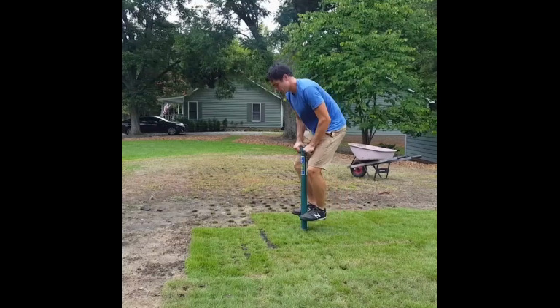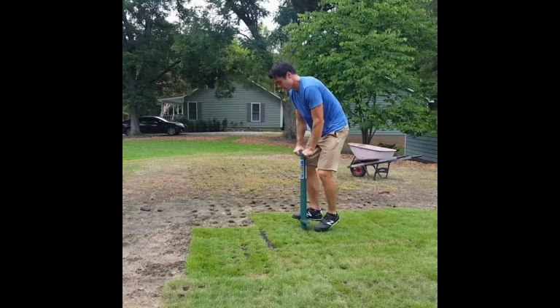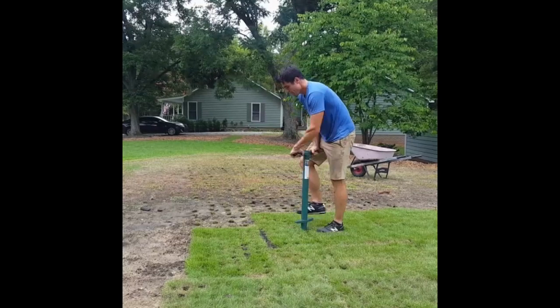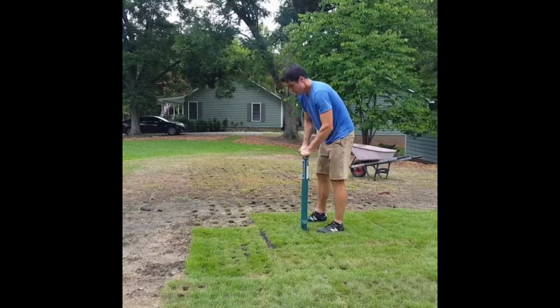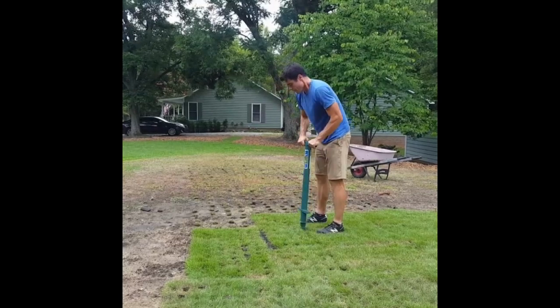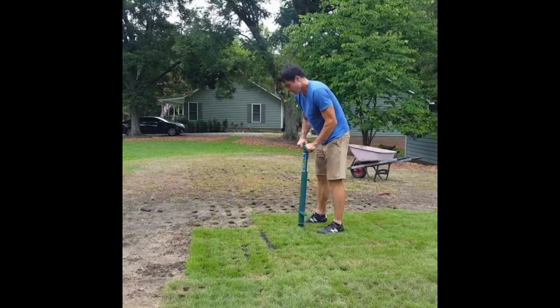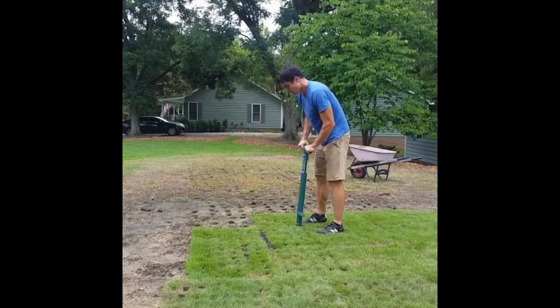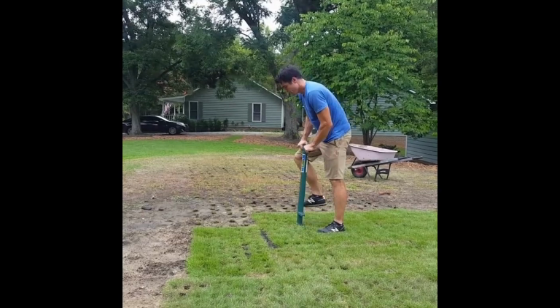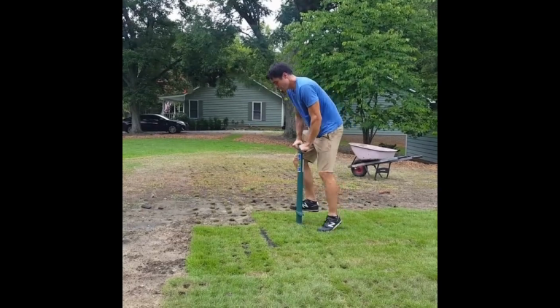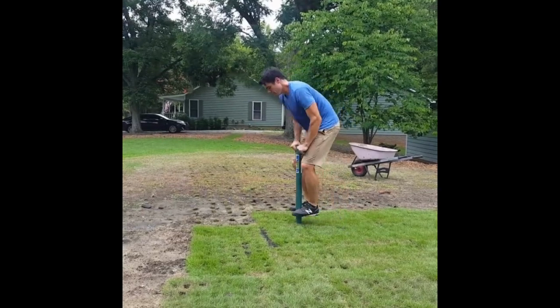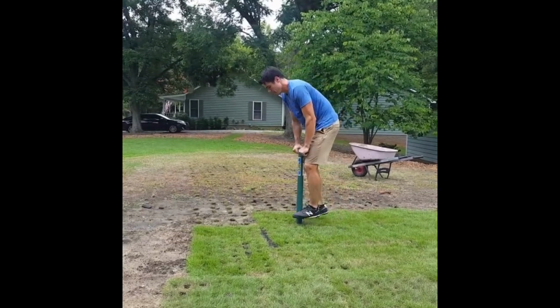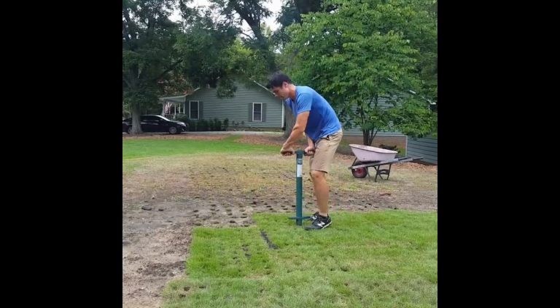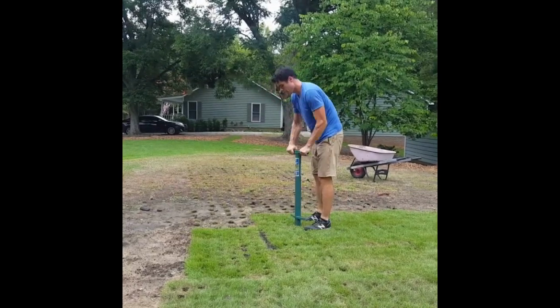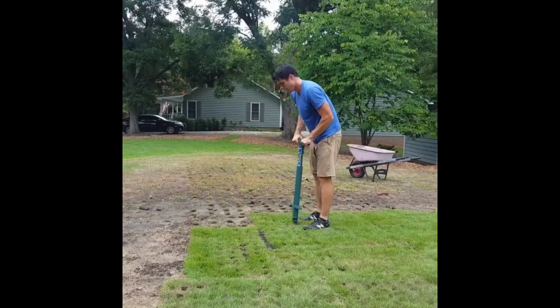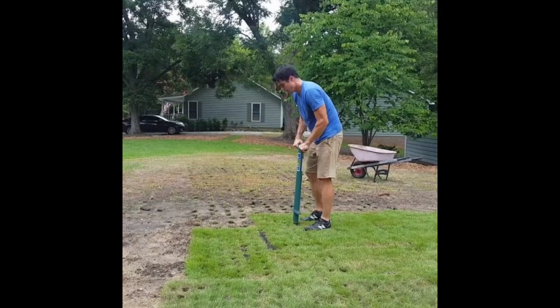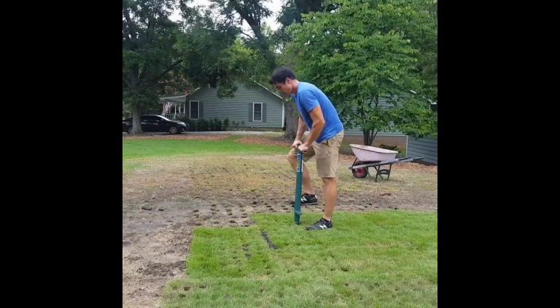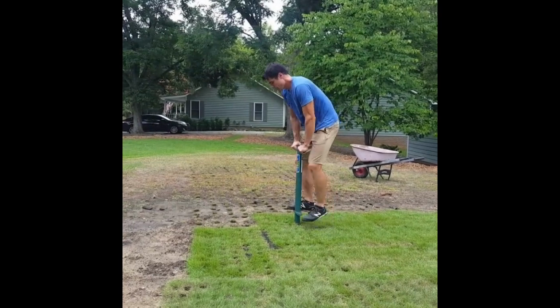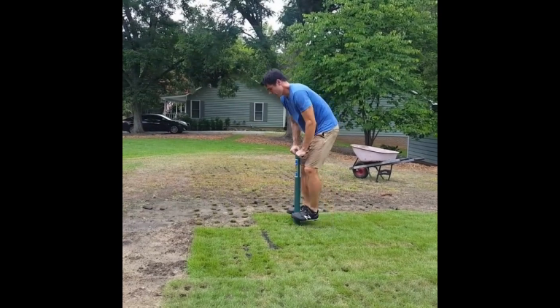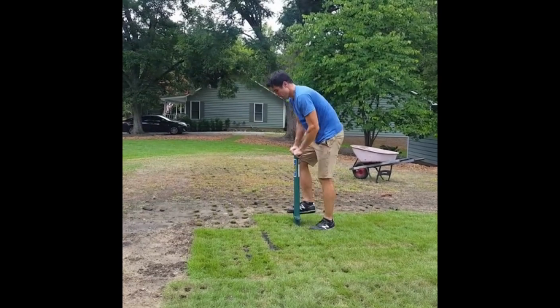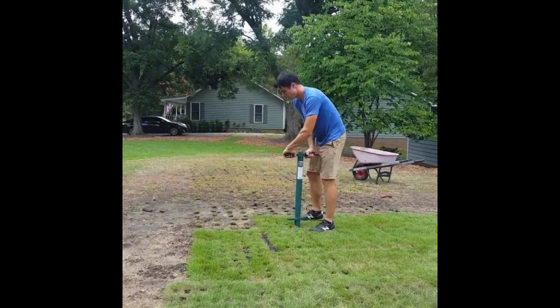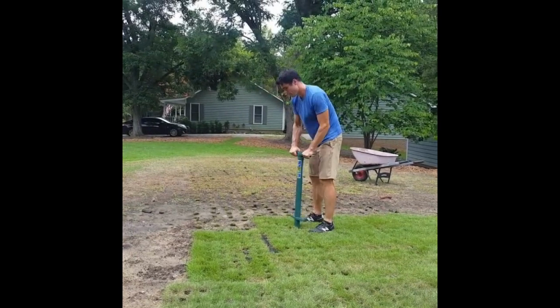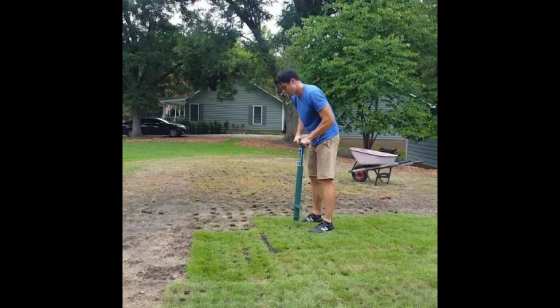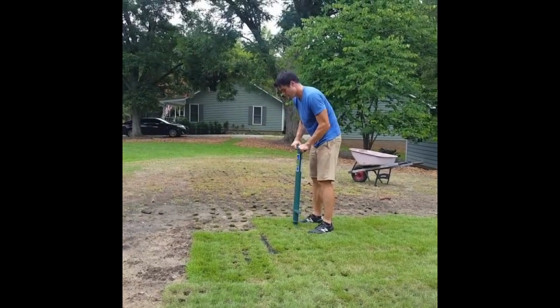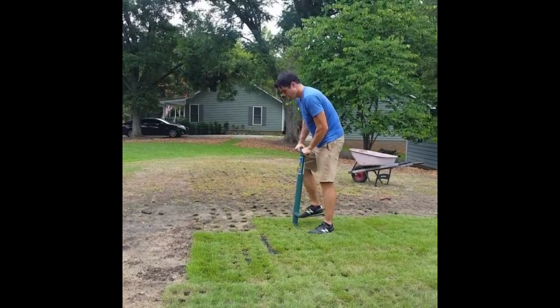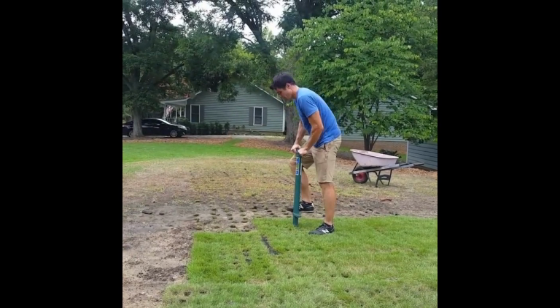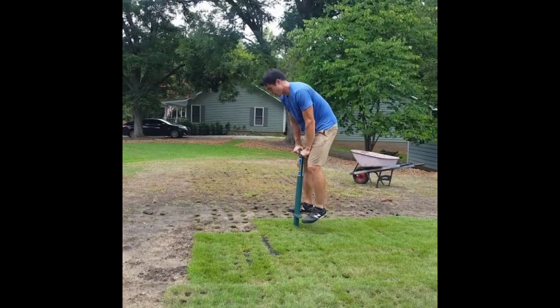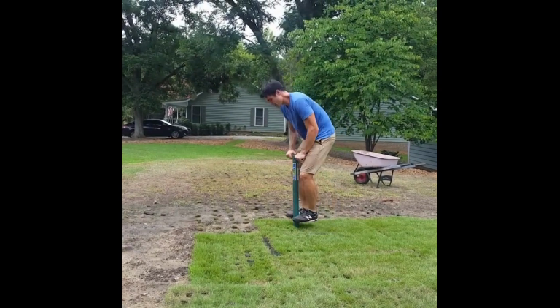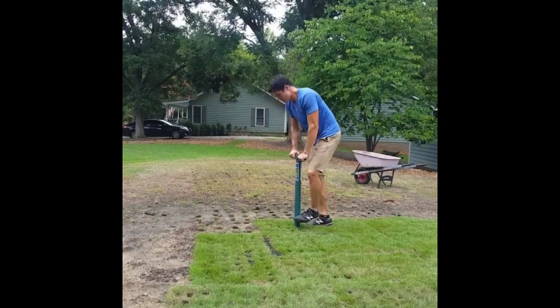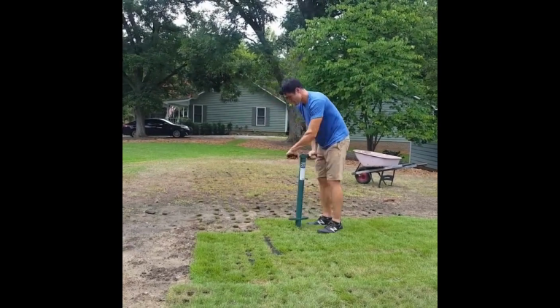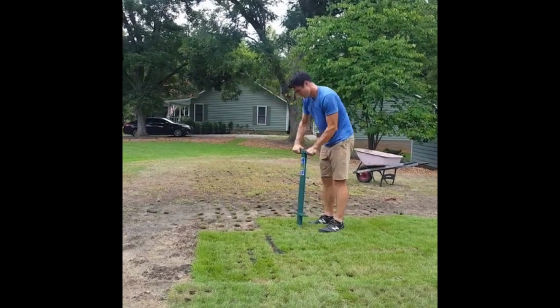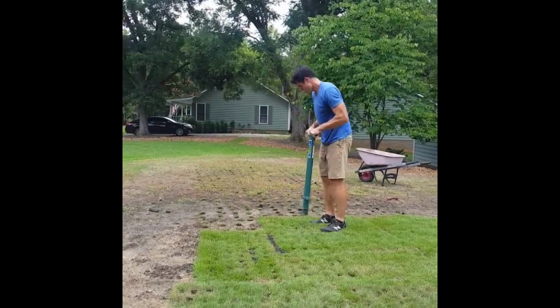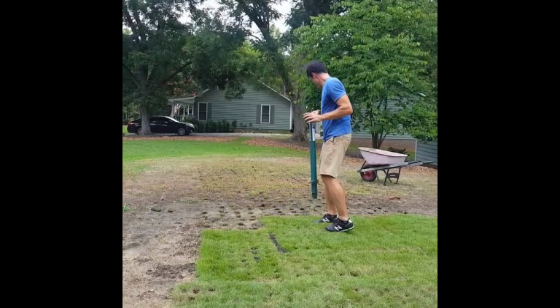The plugs that I'm pulling will be transplanted to the area you see behind me, which is about four times the area of the sod. I'm pulling my donor plugs about every three inches apart.